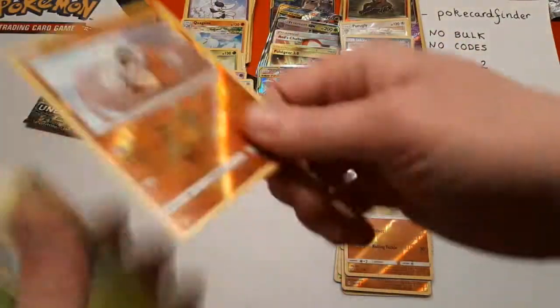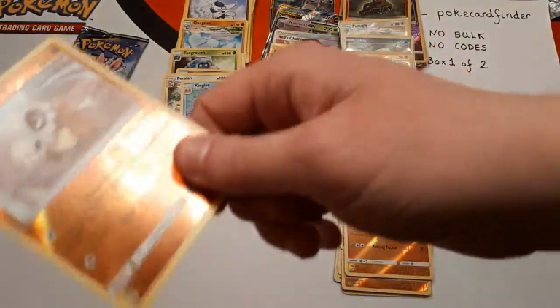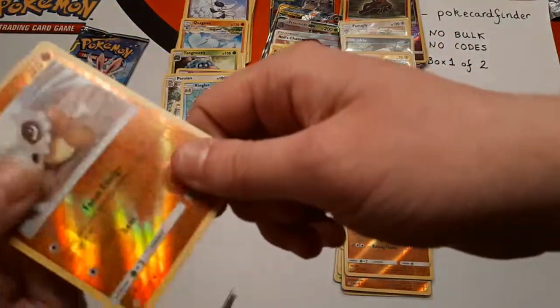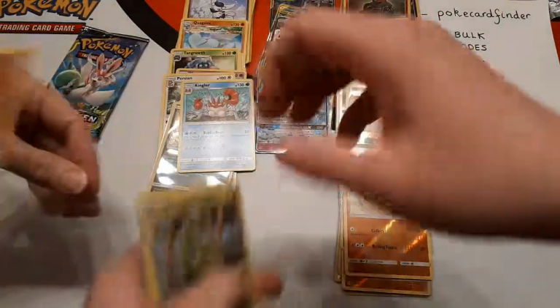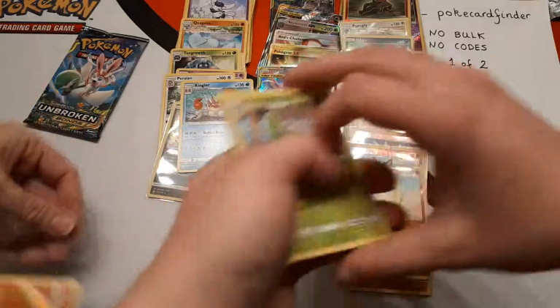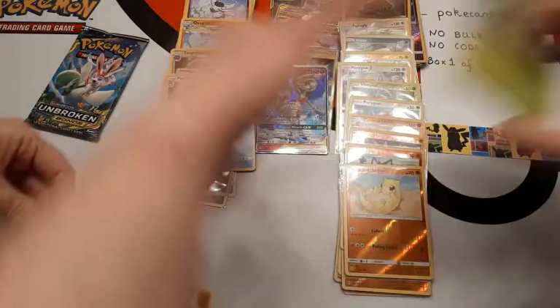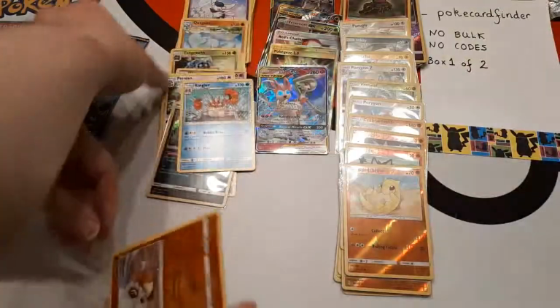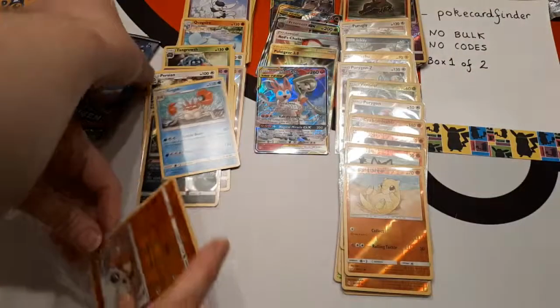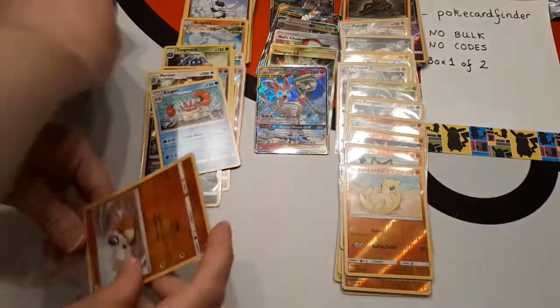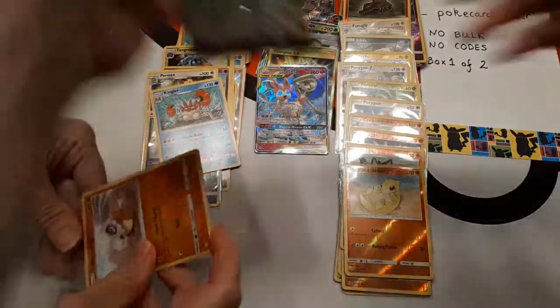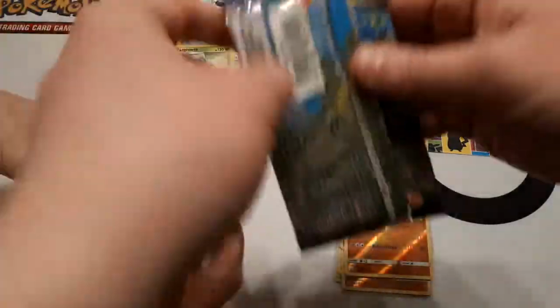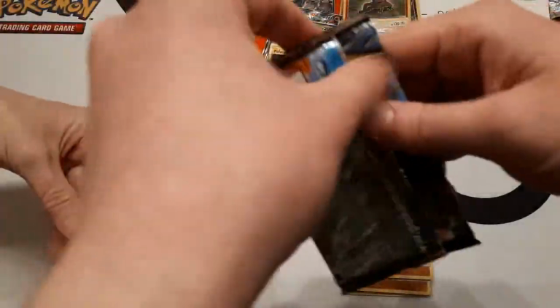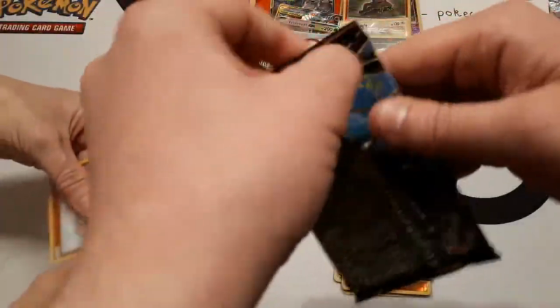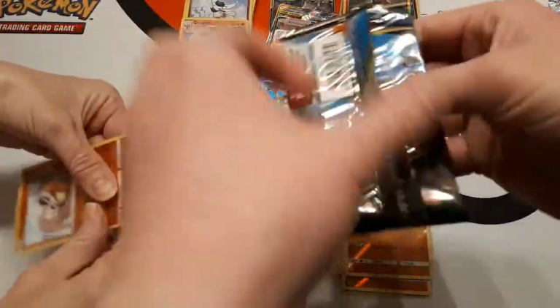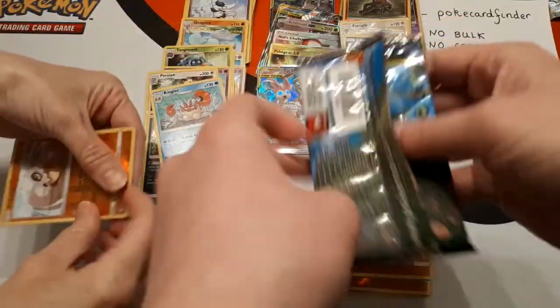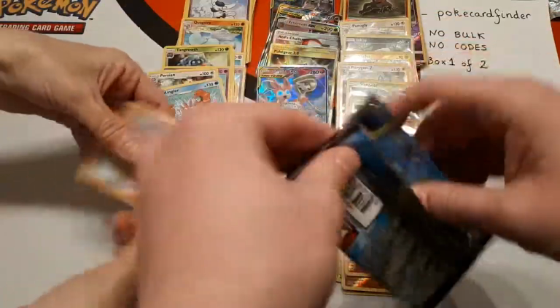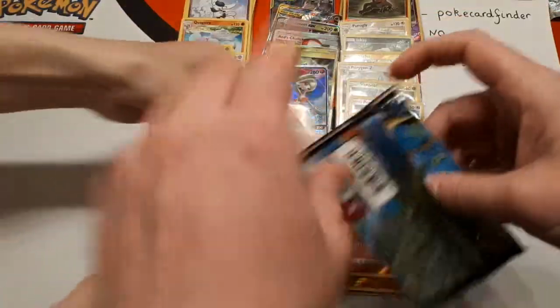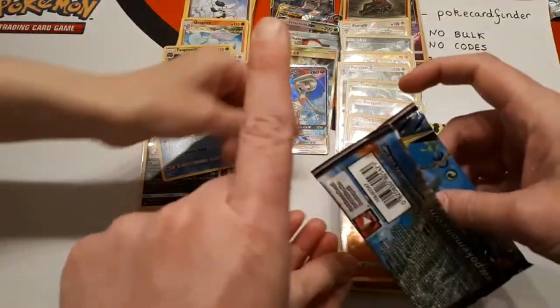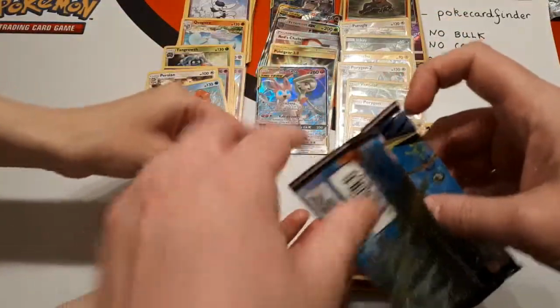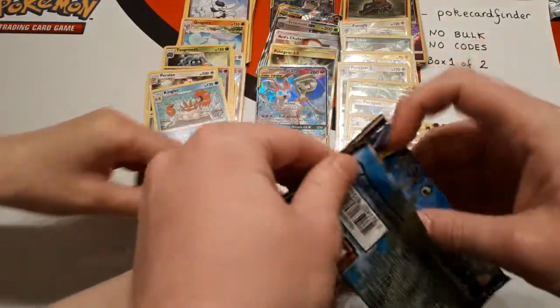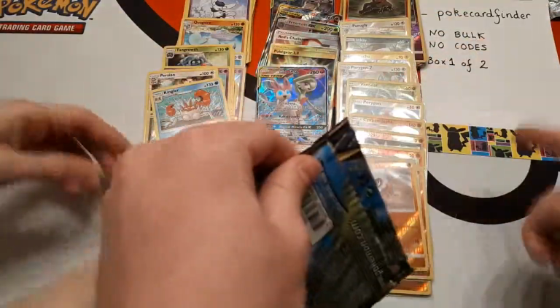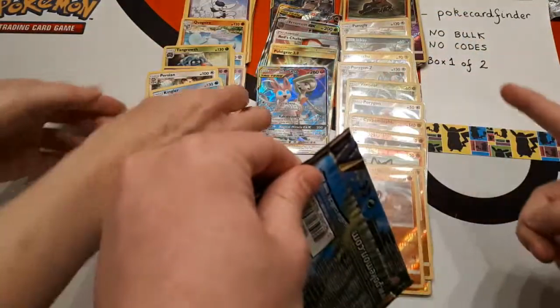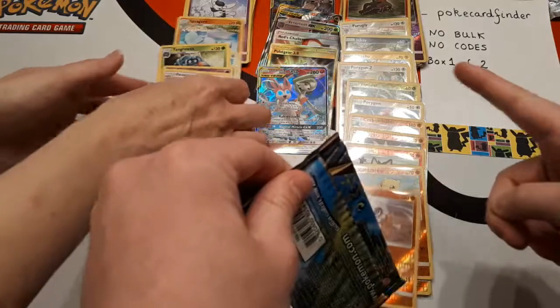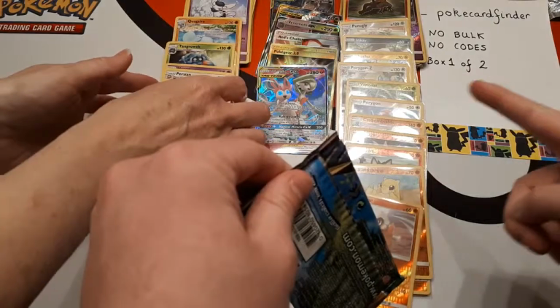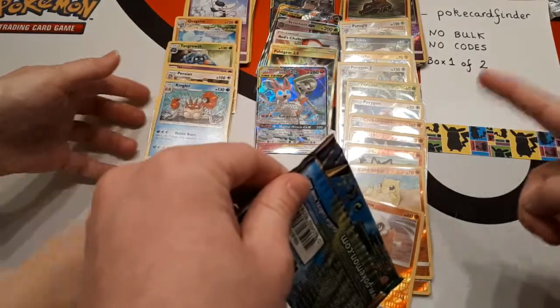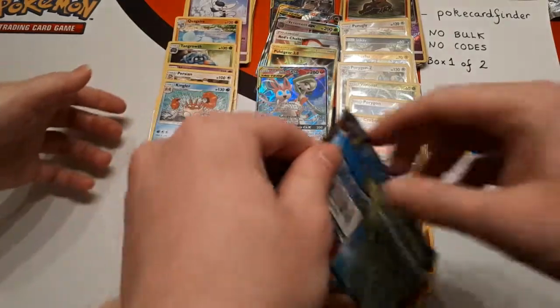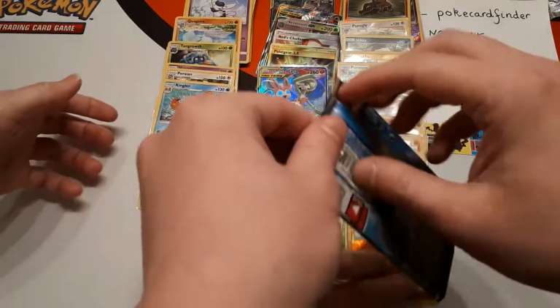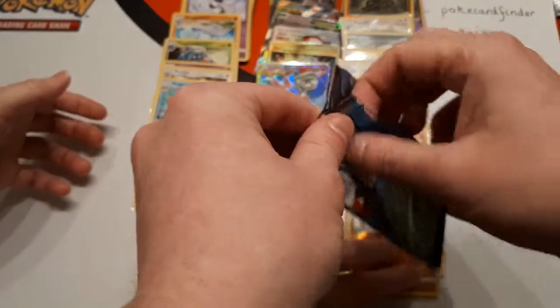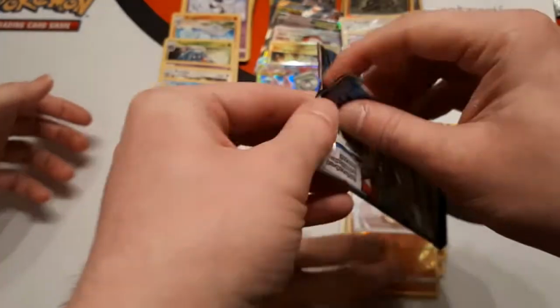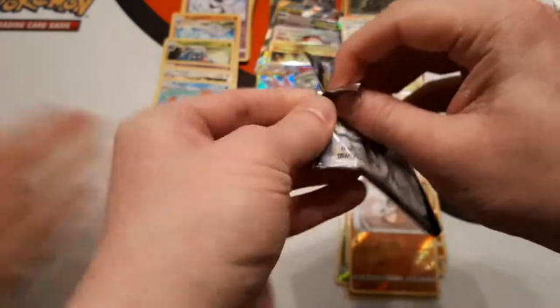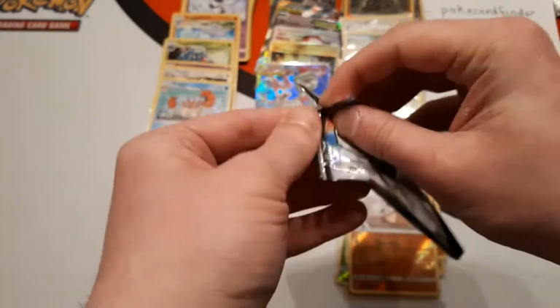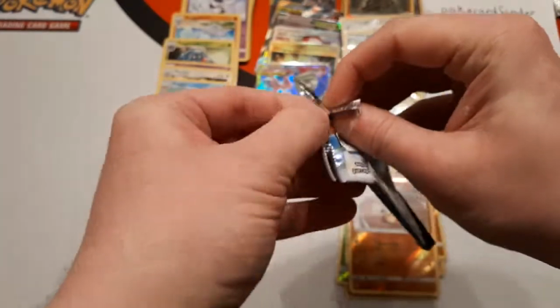The reverse is Cubone and the rare is Kingler. I'll give you that. And we're on our last pack of our first box — this is box one of two. One more box to go, my friend.